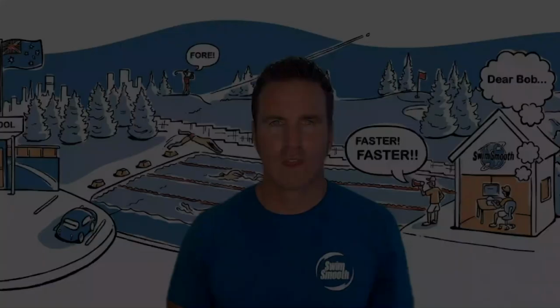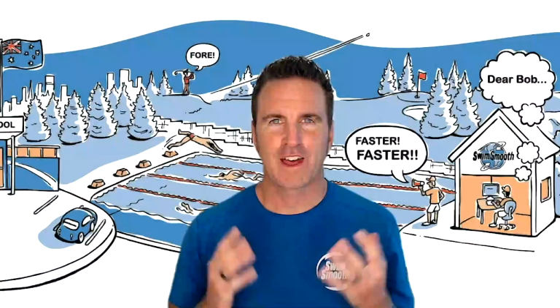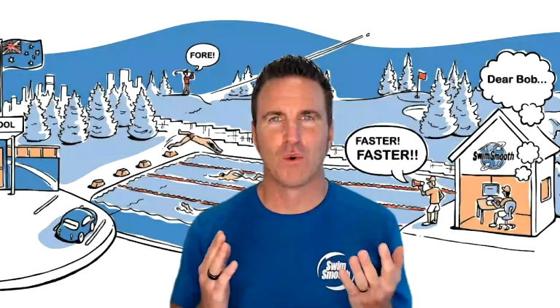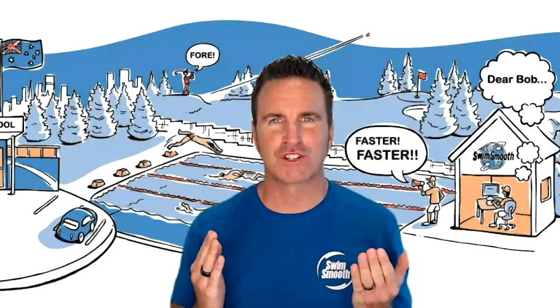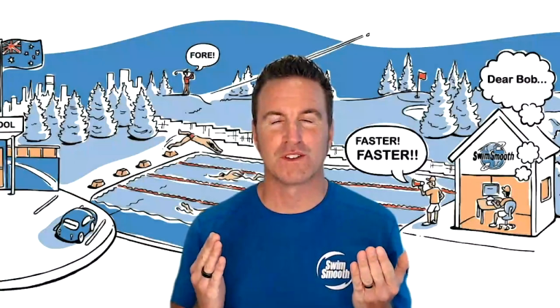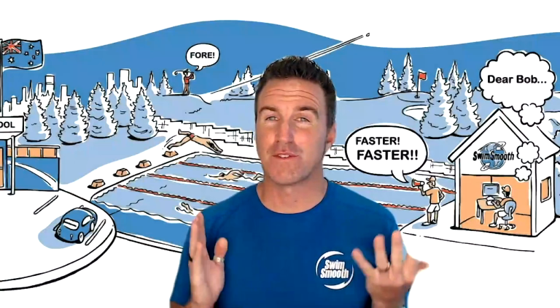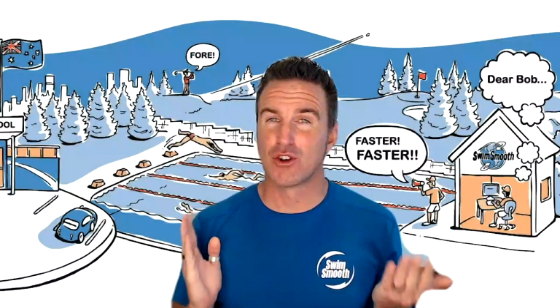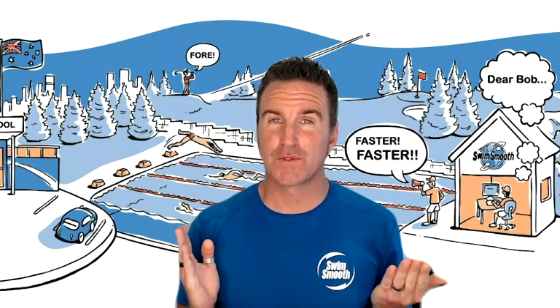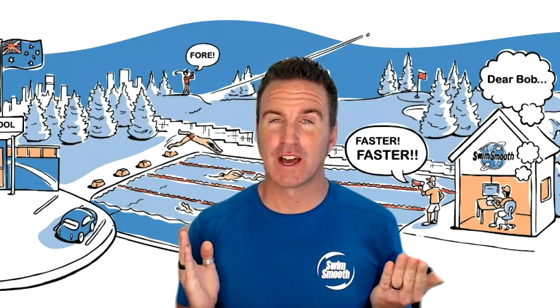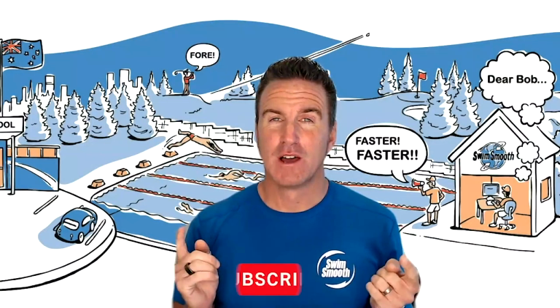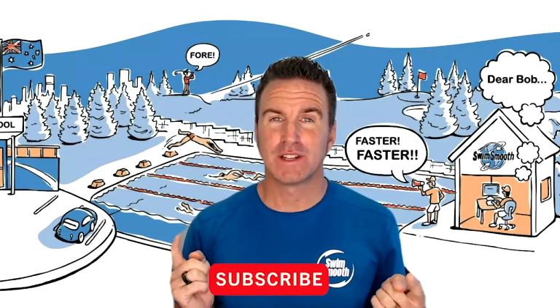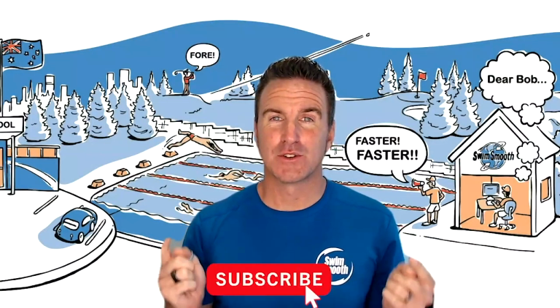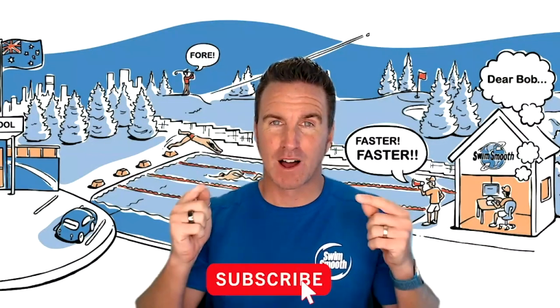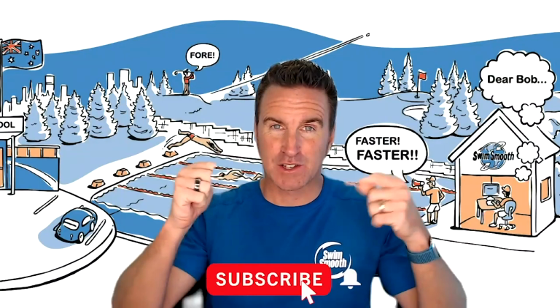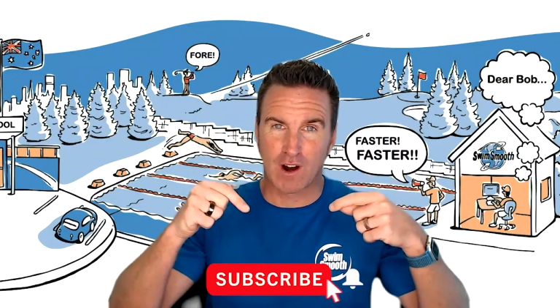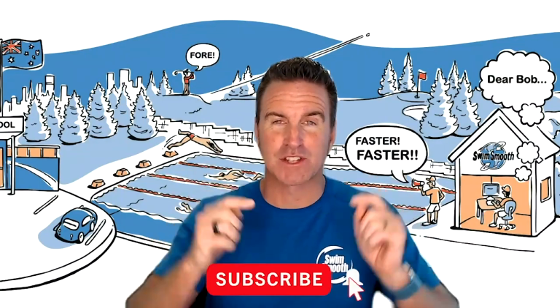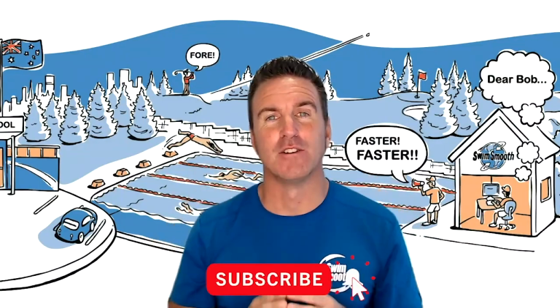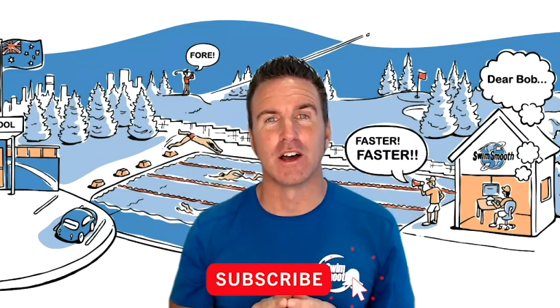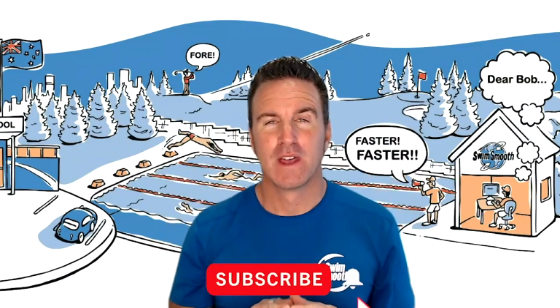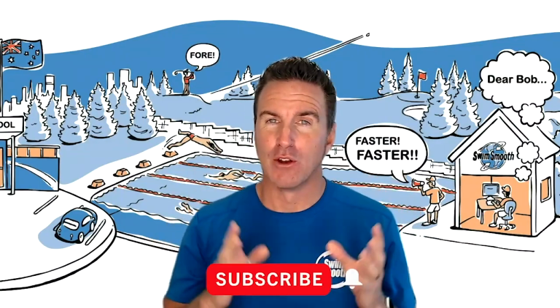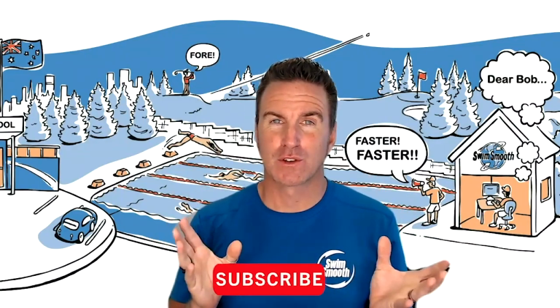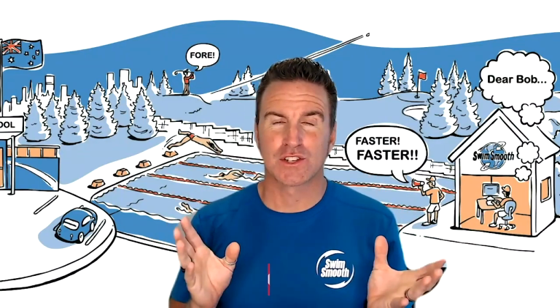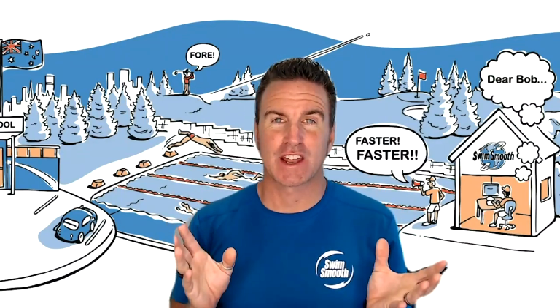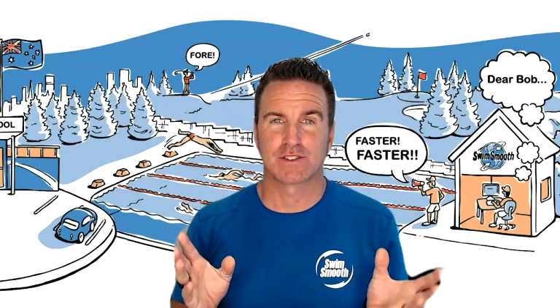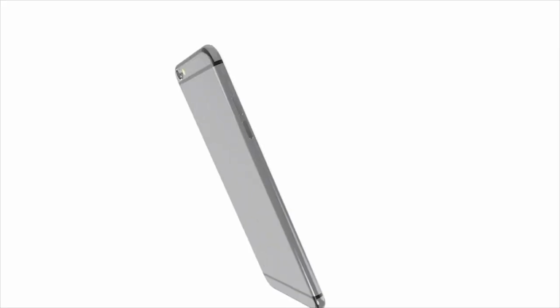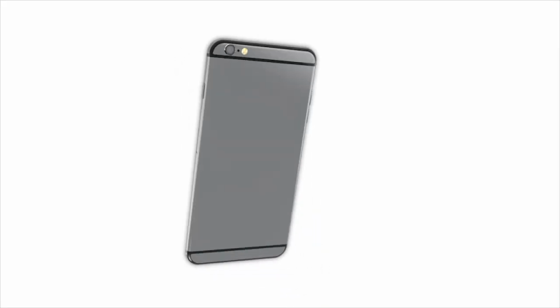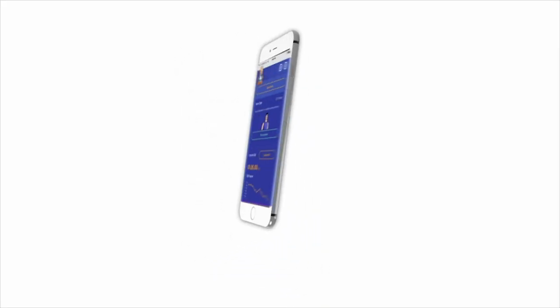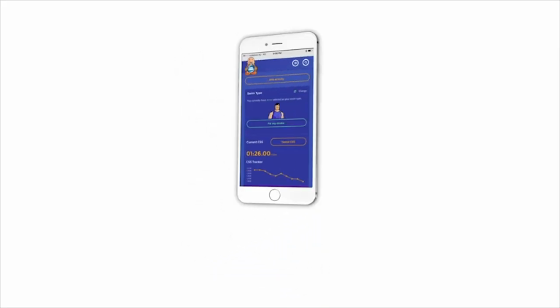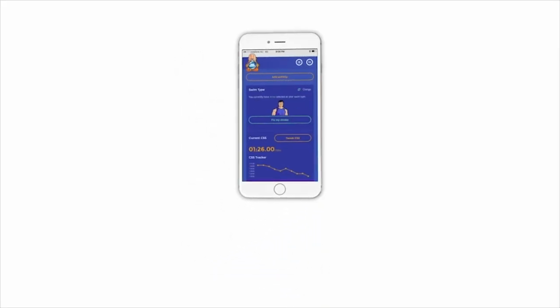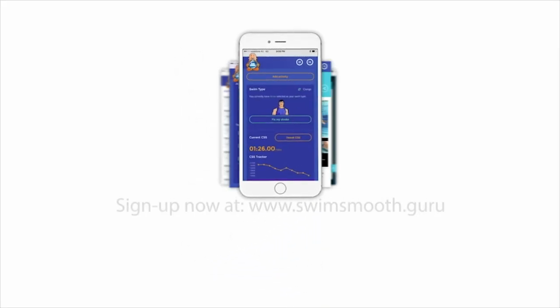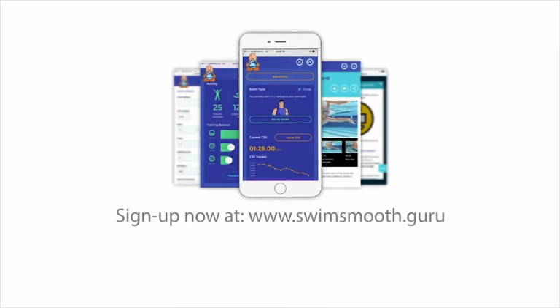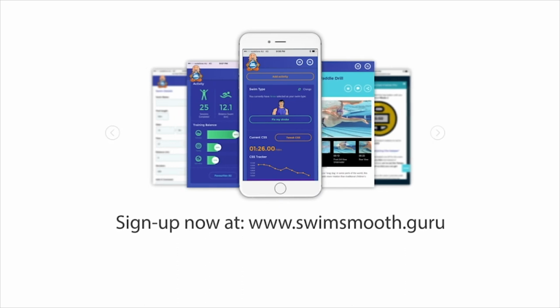Thanks for watching. If you've enjoyed this video, please do like and subscribe to the channel below, and also consider checking out our Swim Smooth Guru at the link below too.